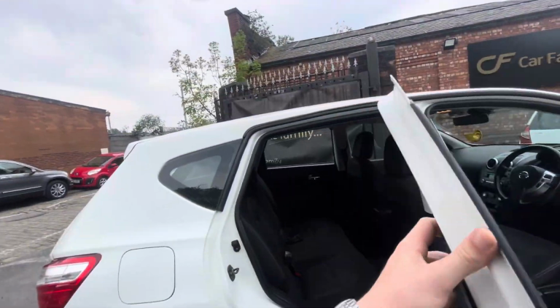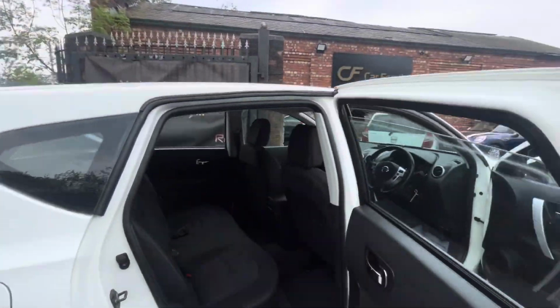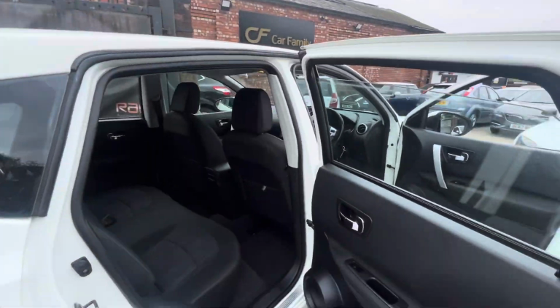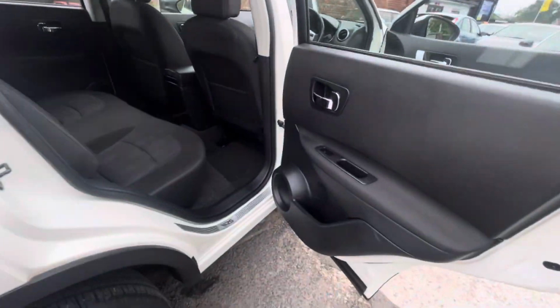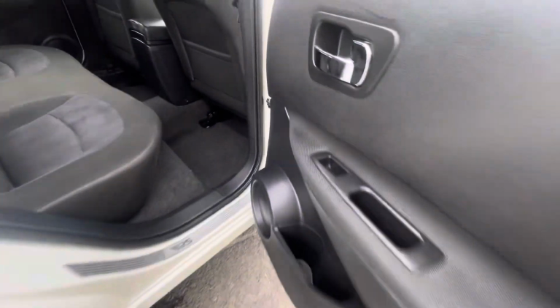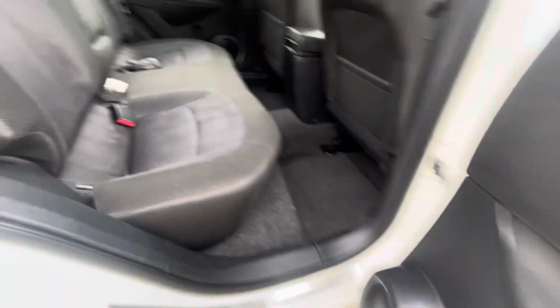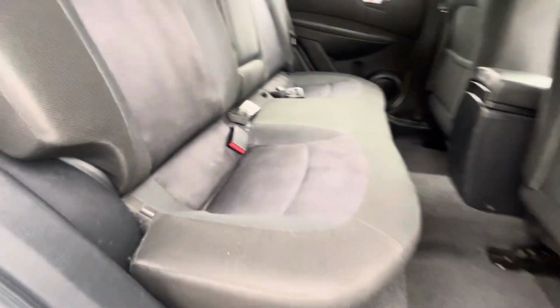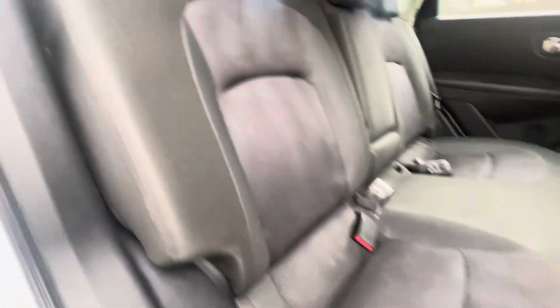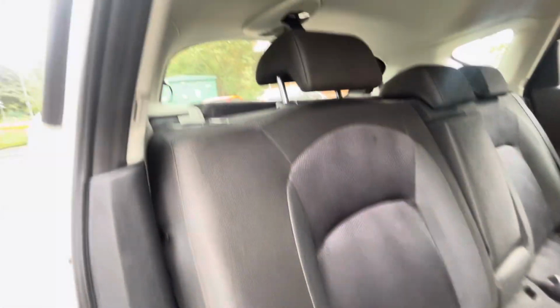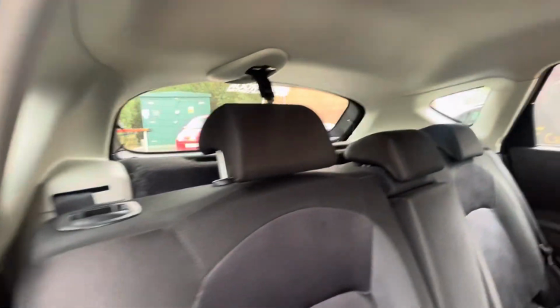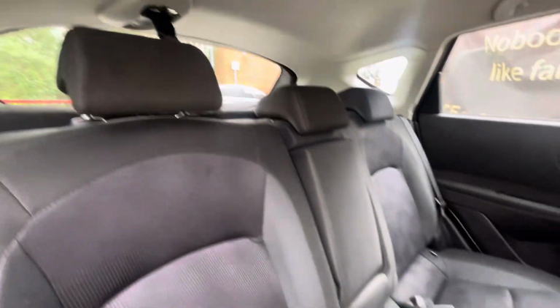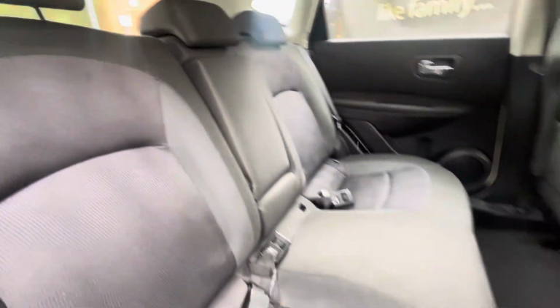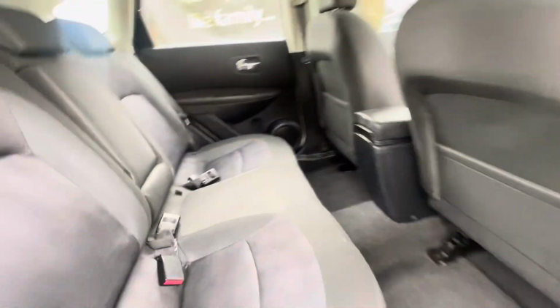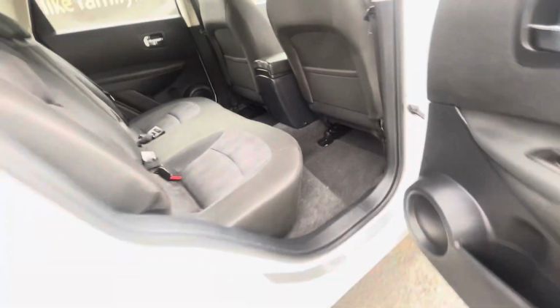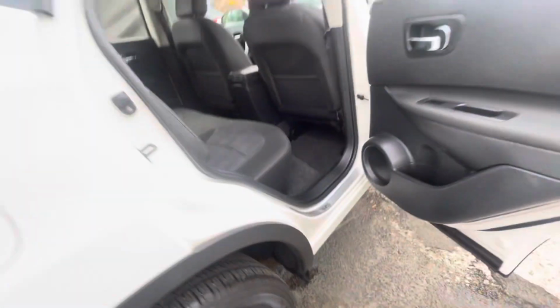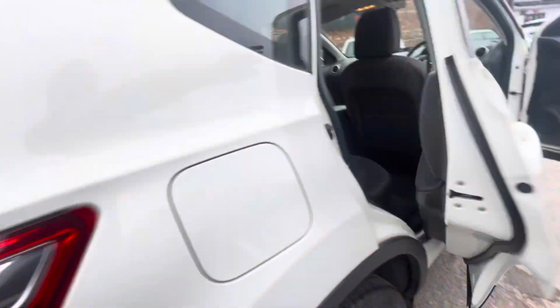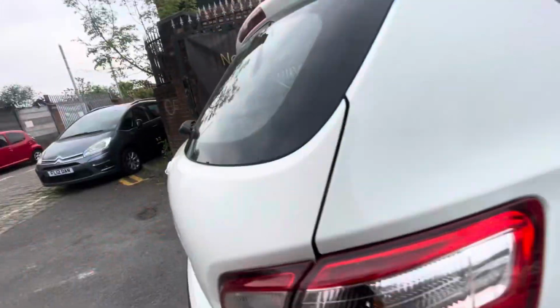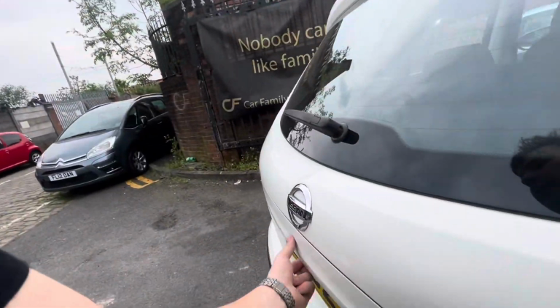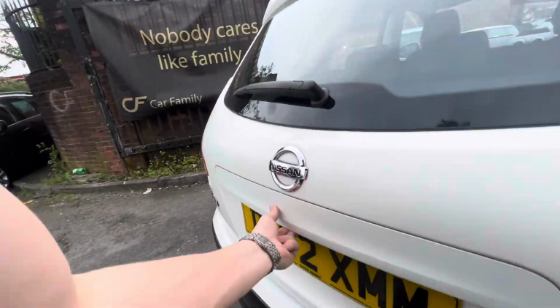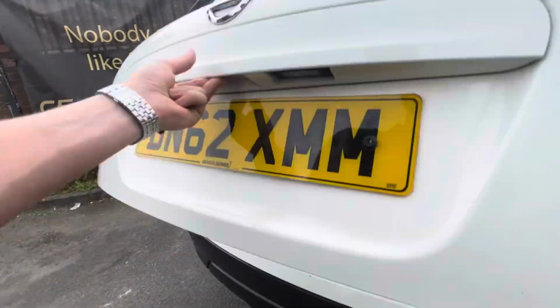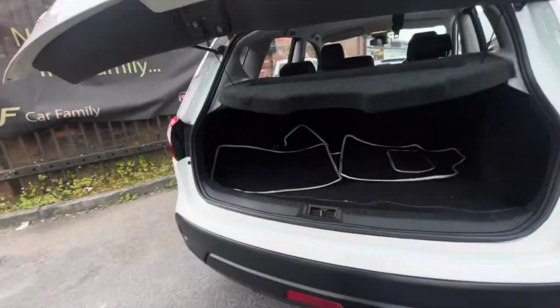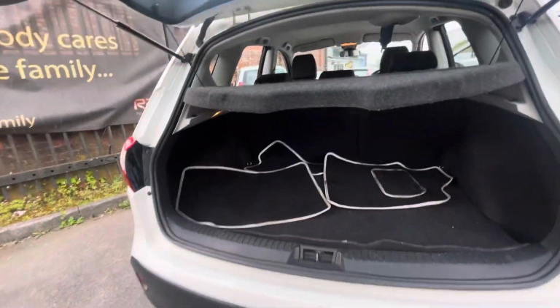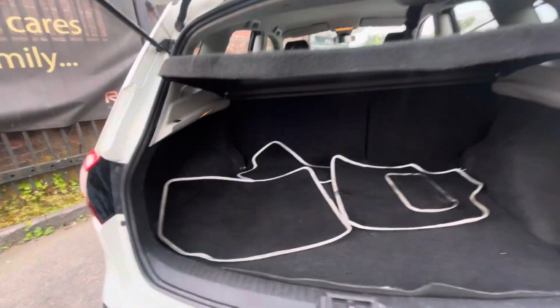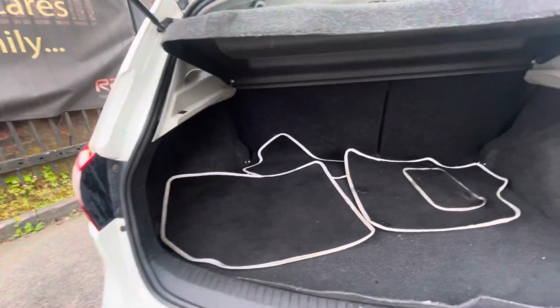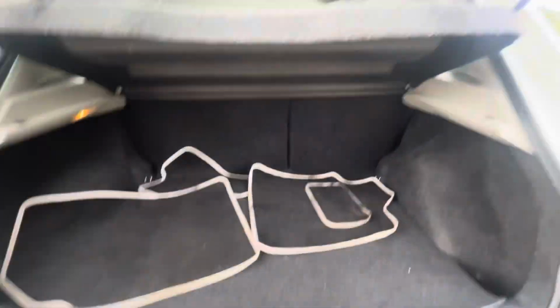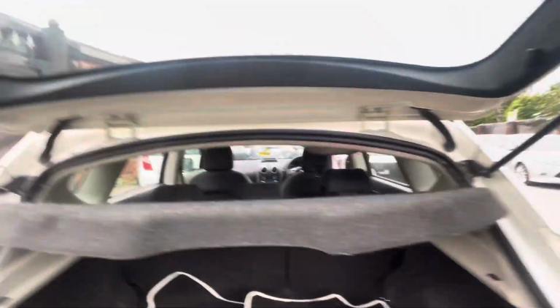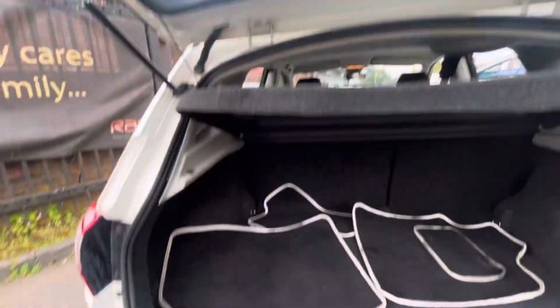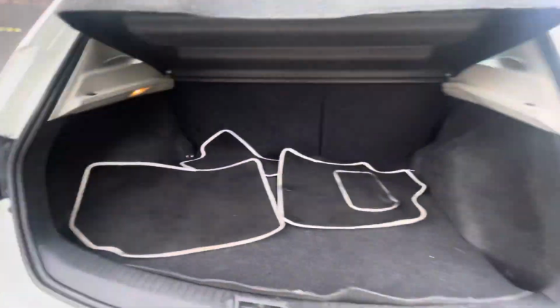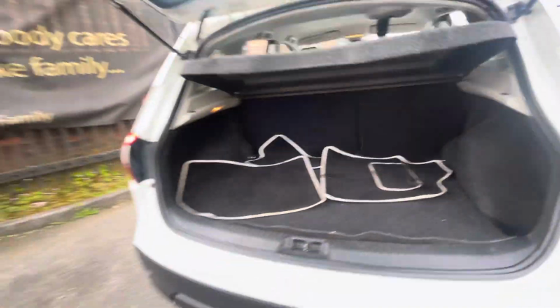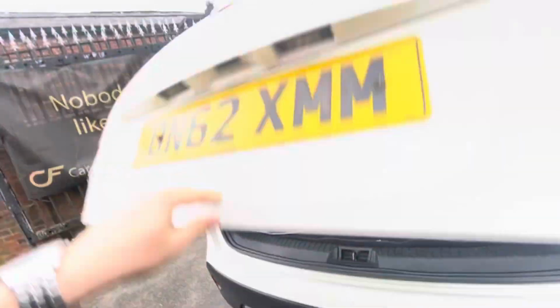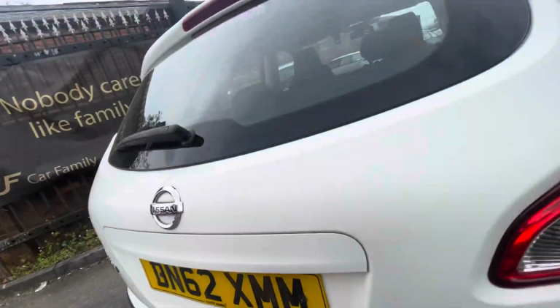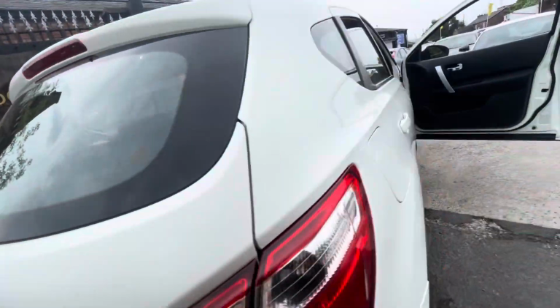Just showing you the rear — again, very nice condition on the interior. And the boot has your mats and parcel shelf as well. Loads of boot space, and the seats do fold down if needed.